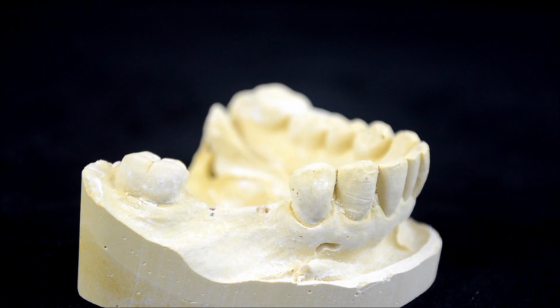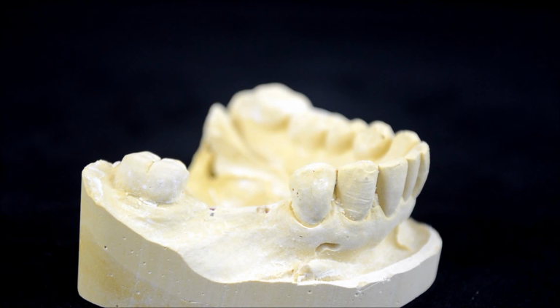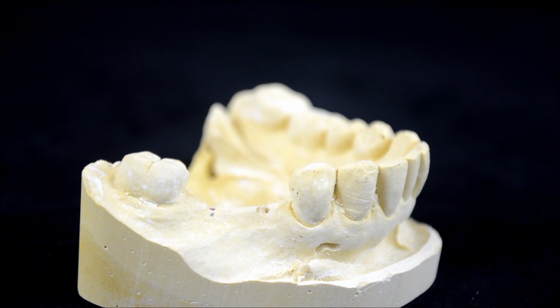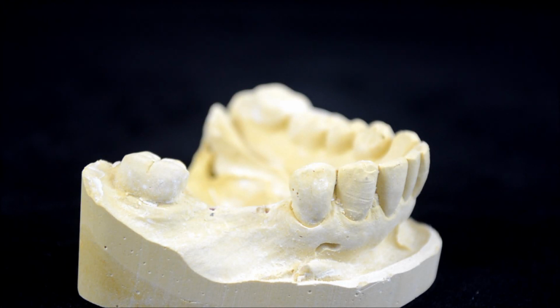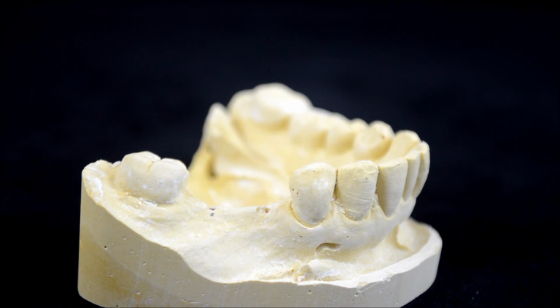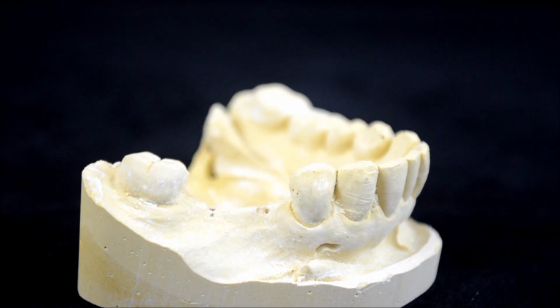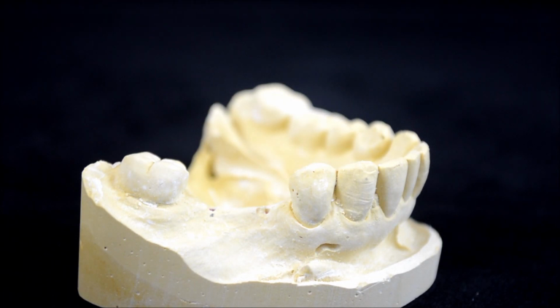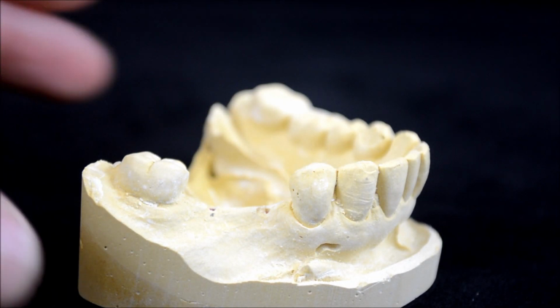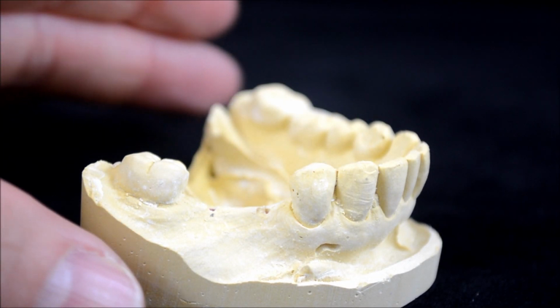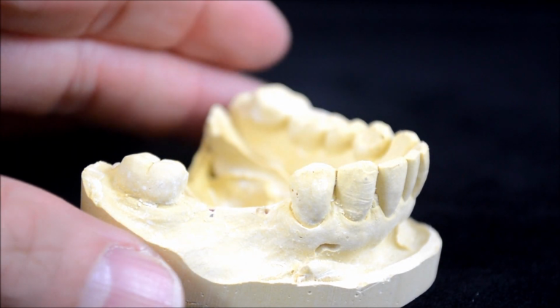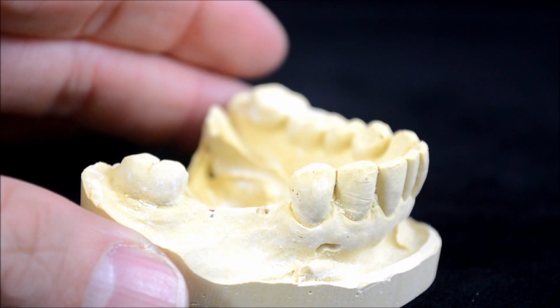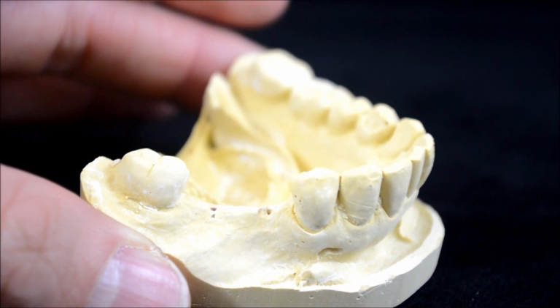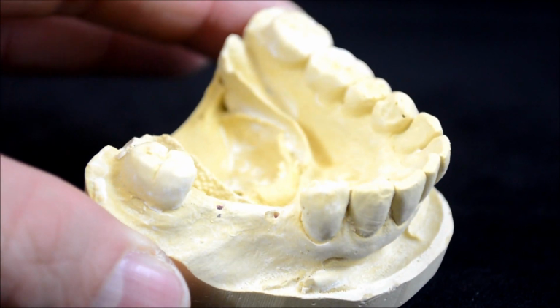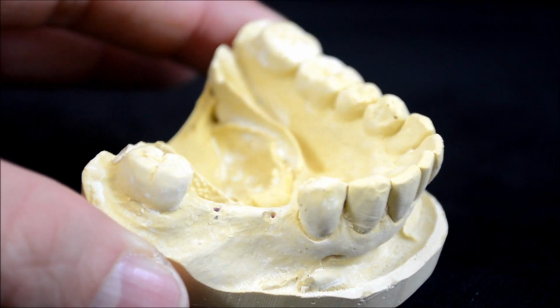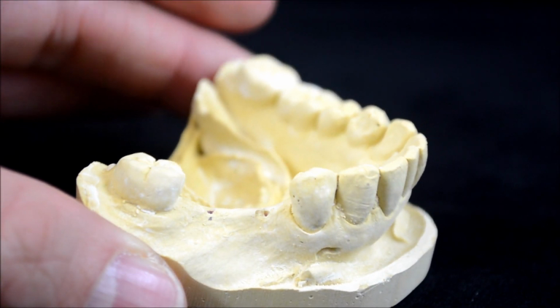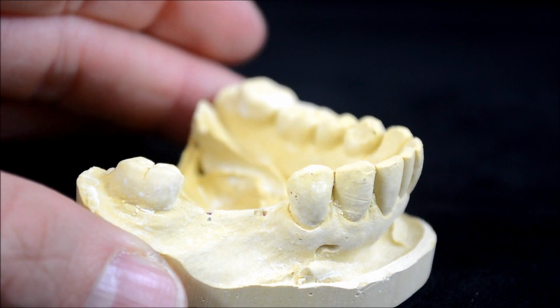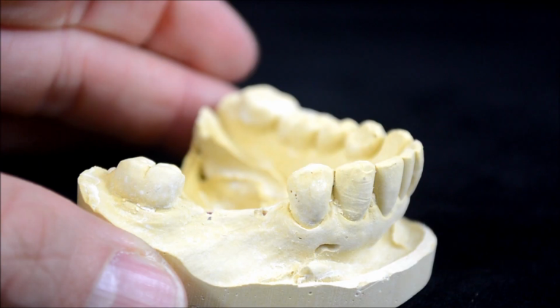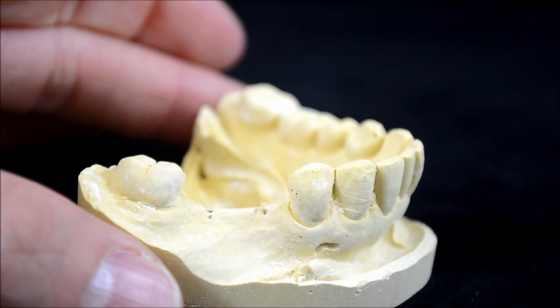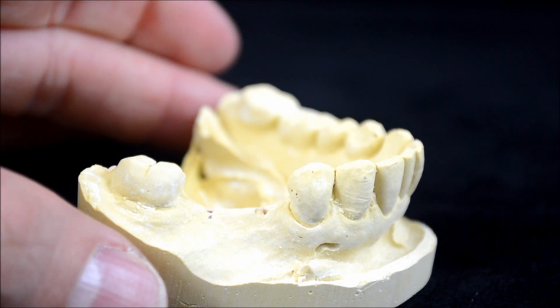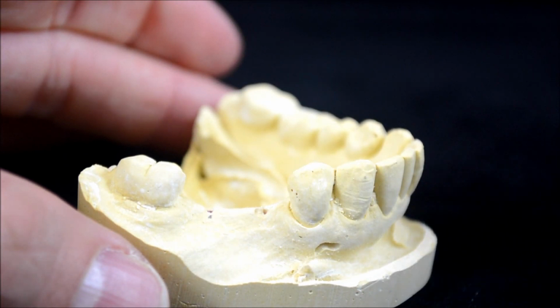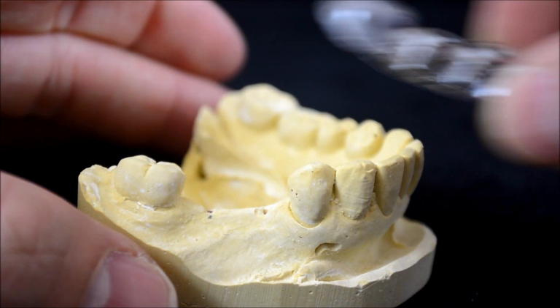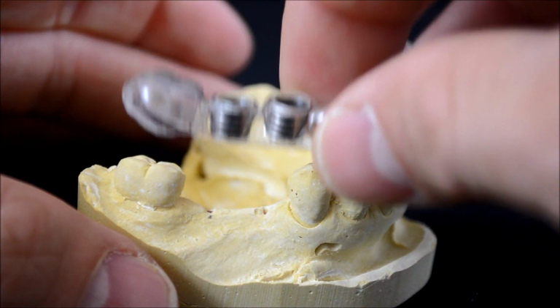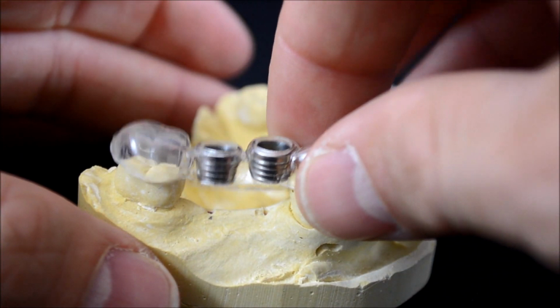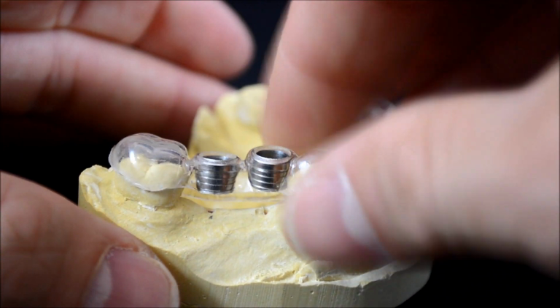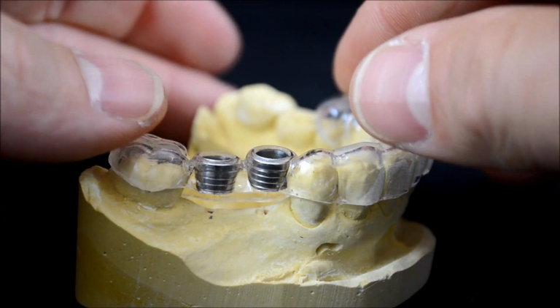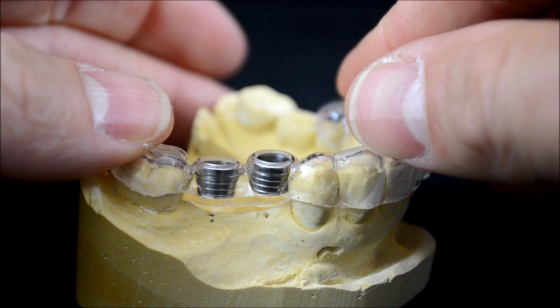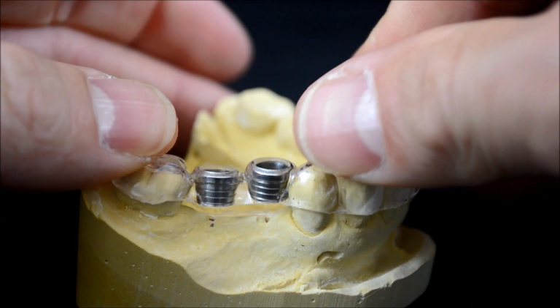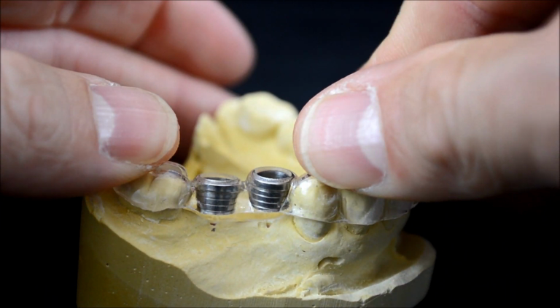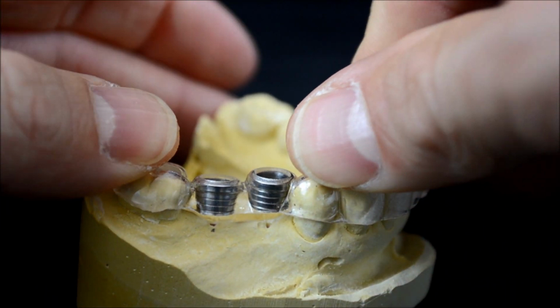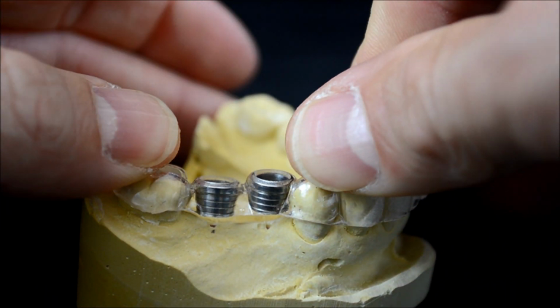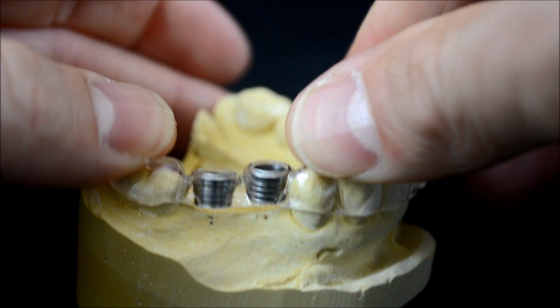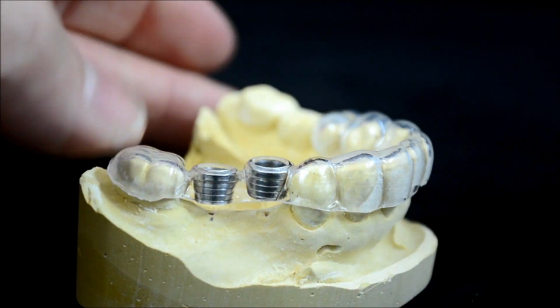This video illustrates the basic drilling protocol using the thin layer drill guide system from Guided Surgery Solutions. Here we have a patient who is to receive implants in the 29 and 30 positions.